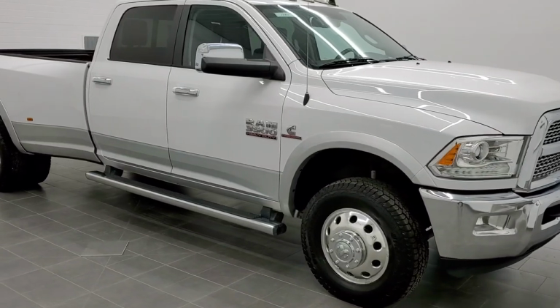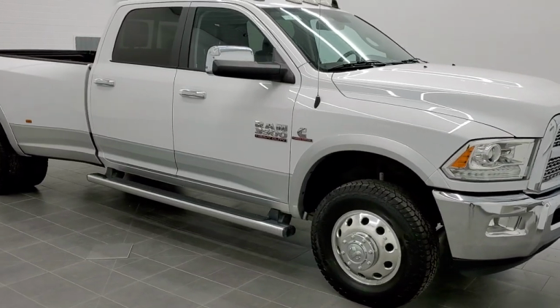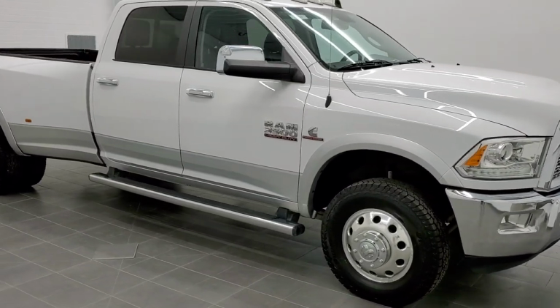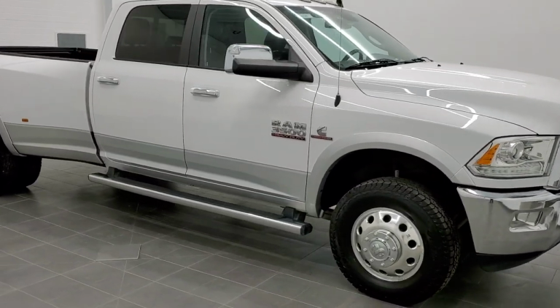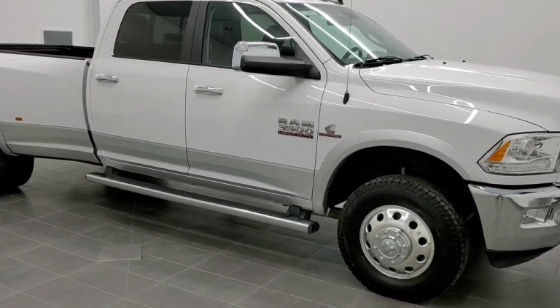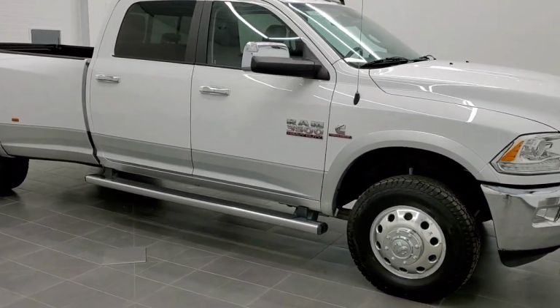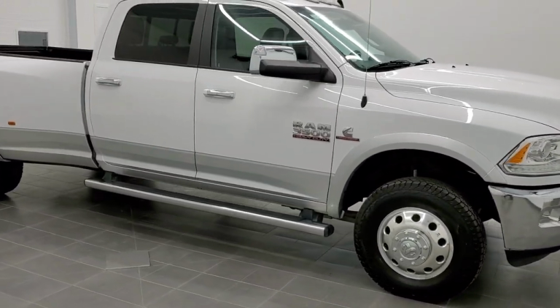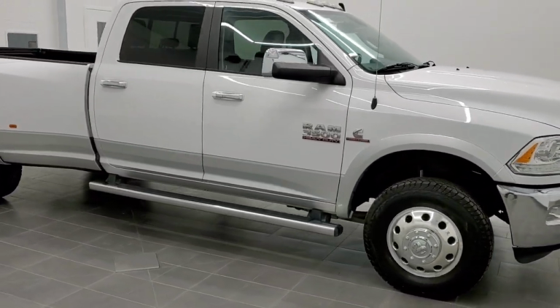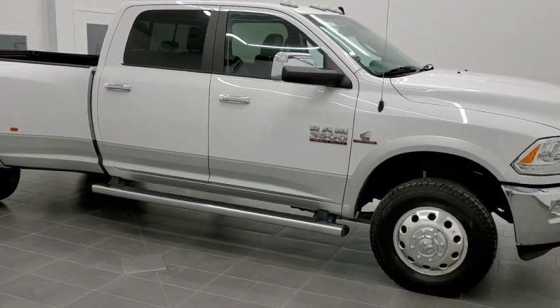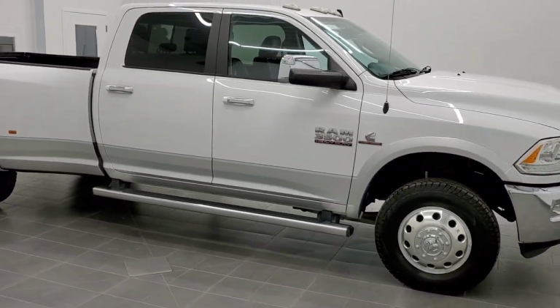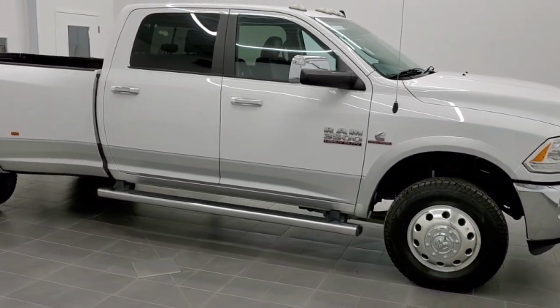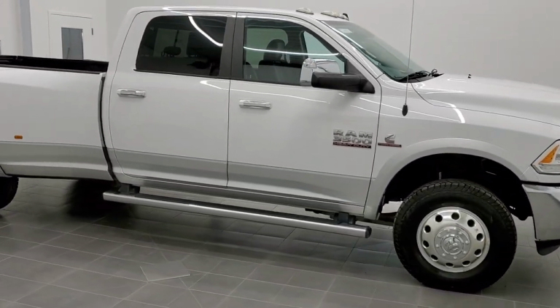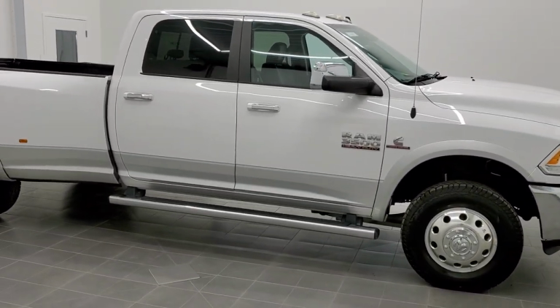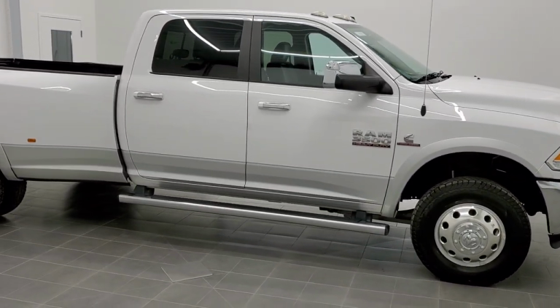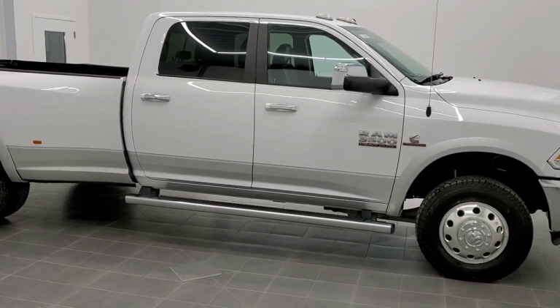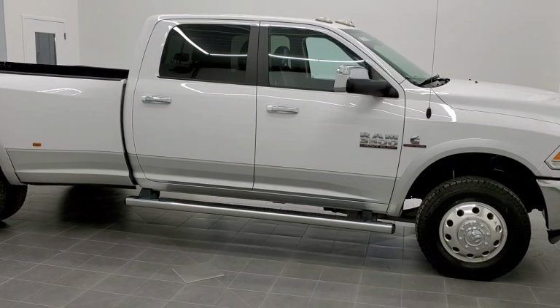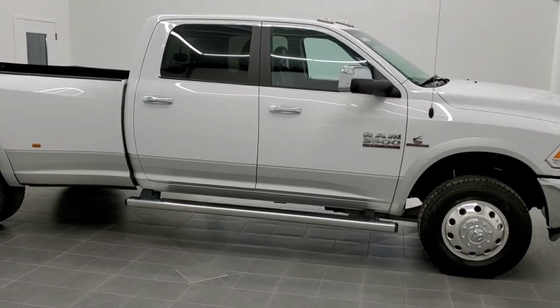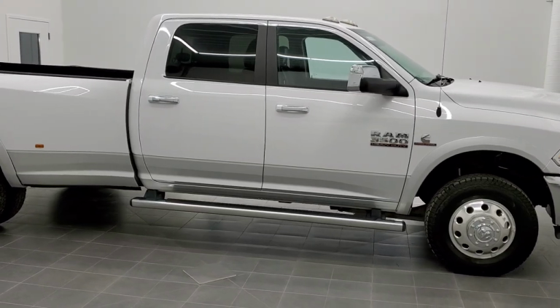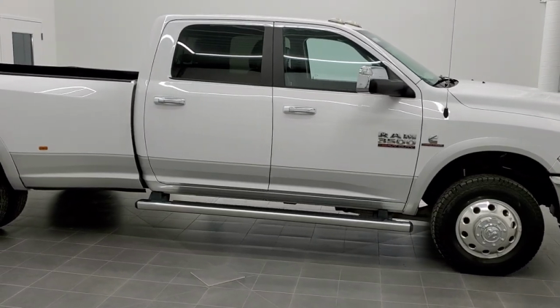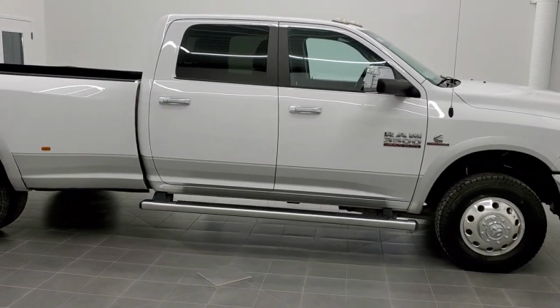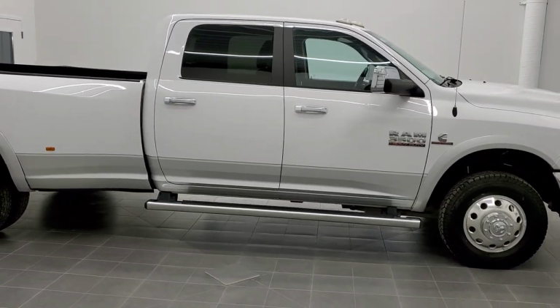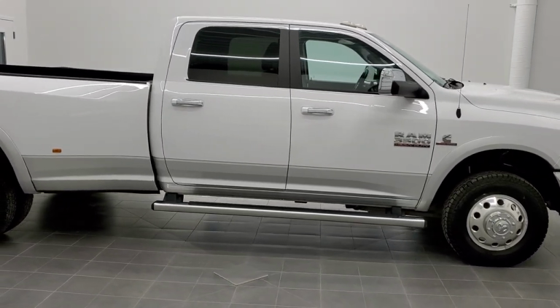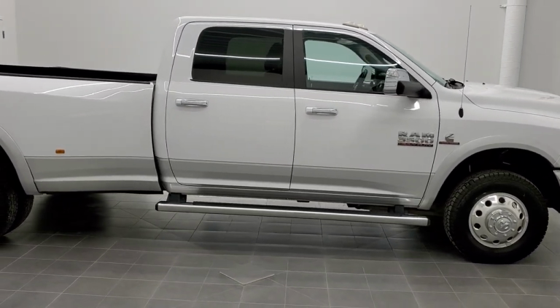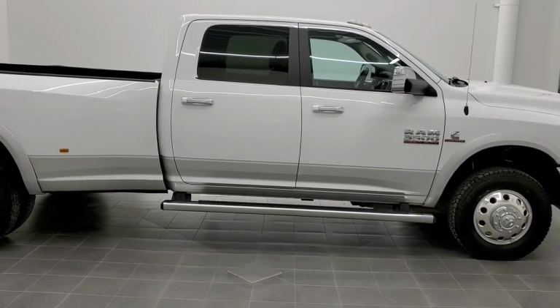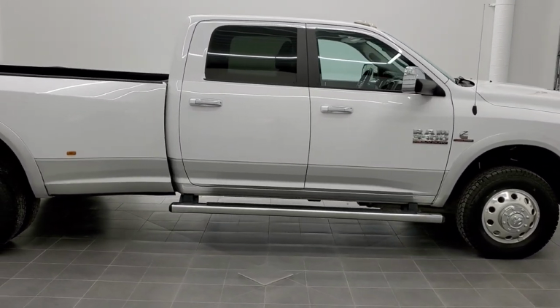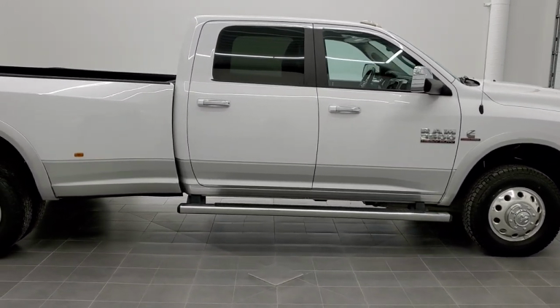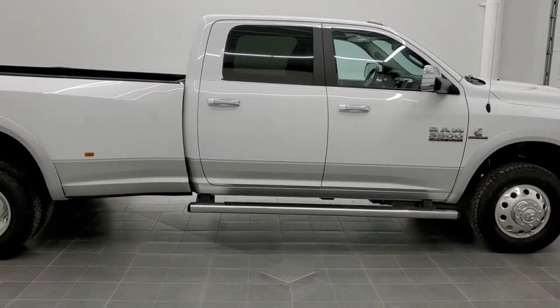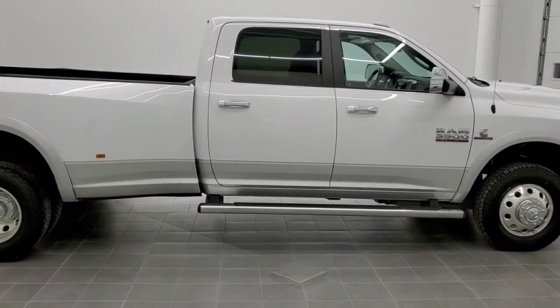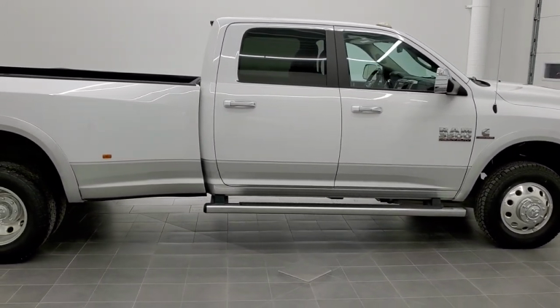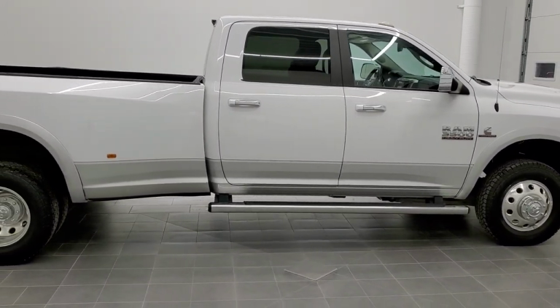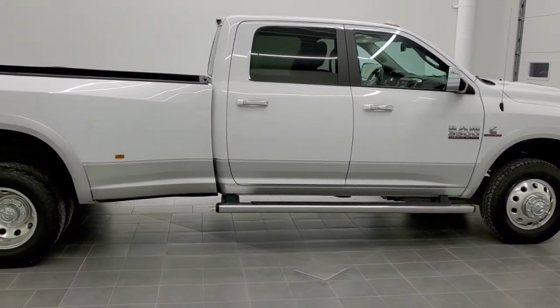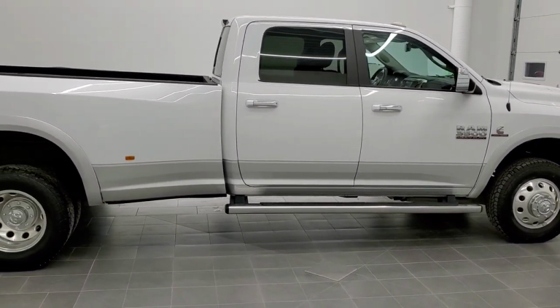This is stock number 11007. We are here at Summit Automotive in Fond du Lac, Wisconsin — your new and used heavy-duty truck and Ram headquarters.